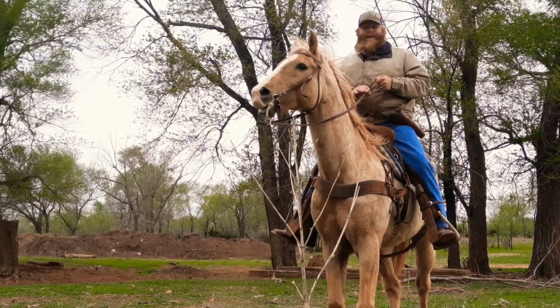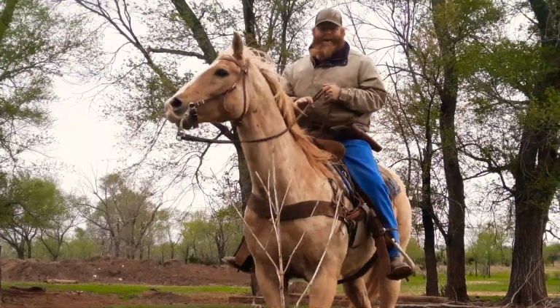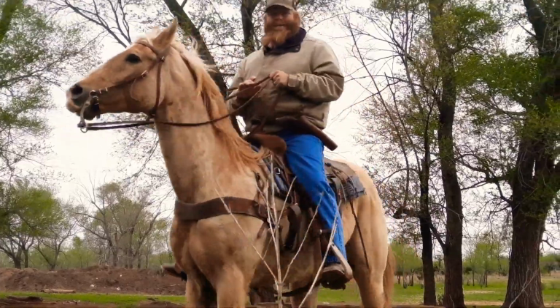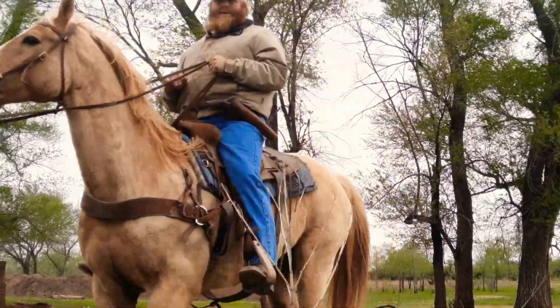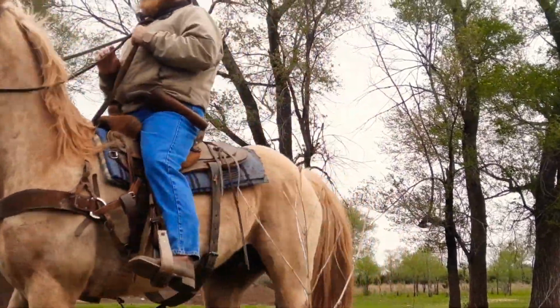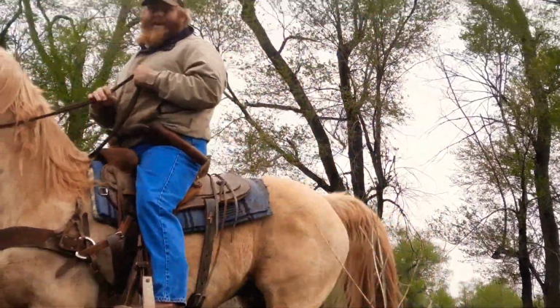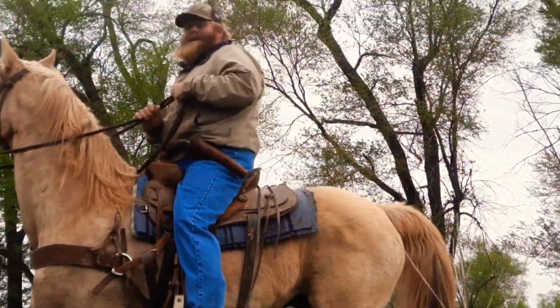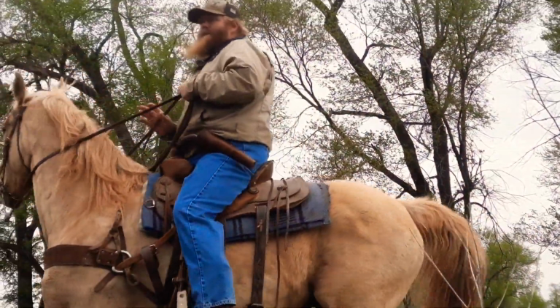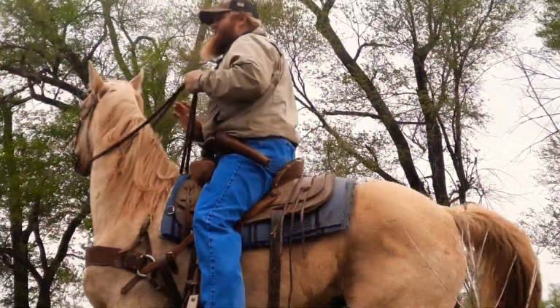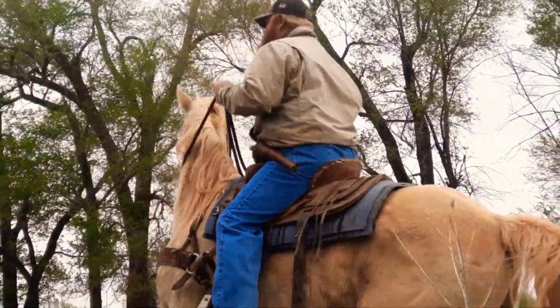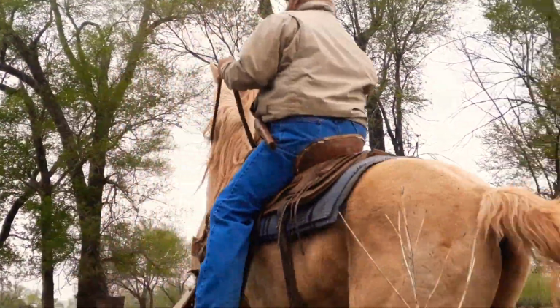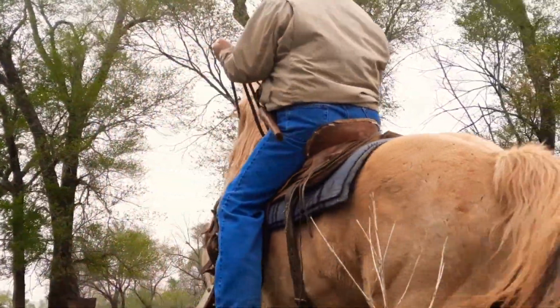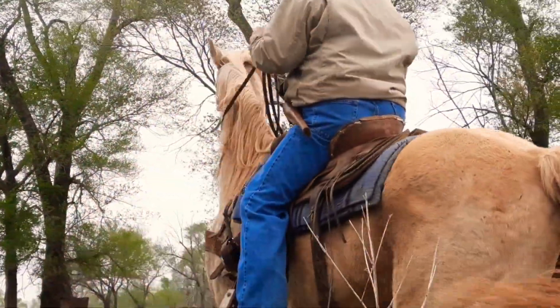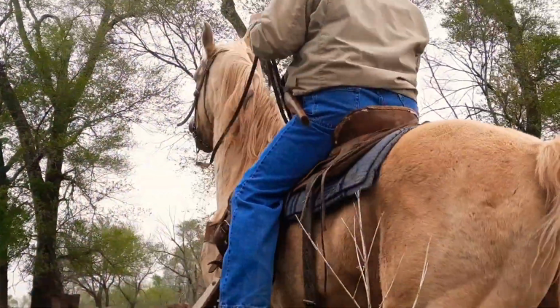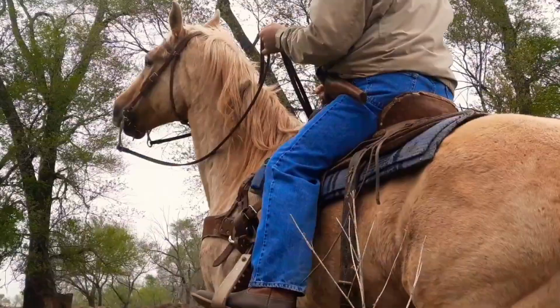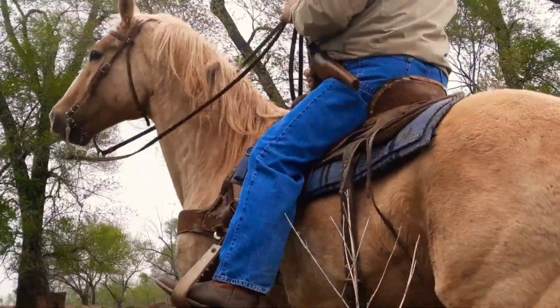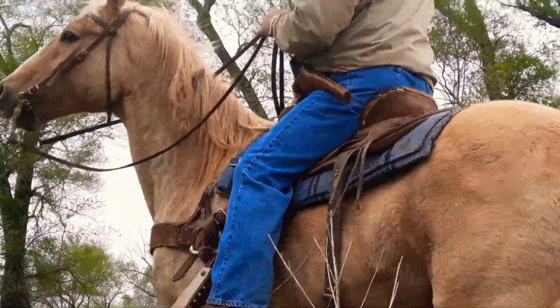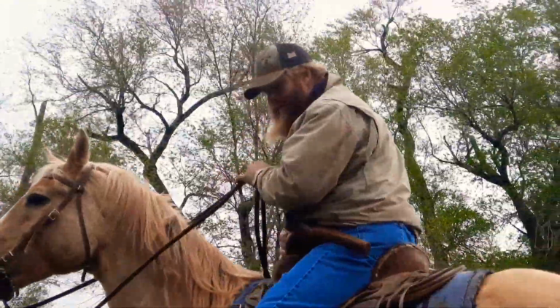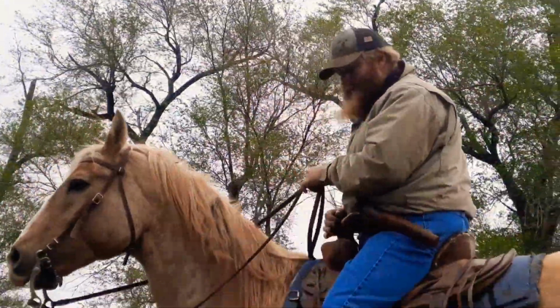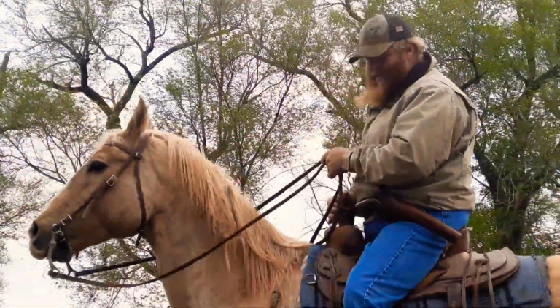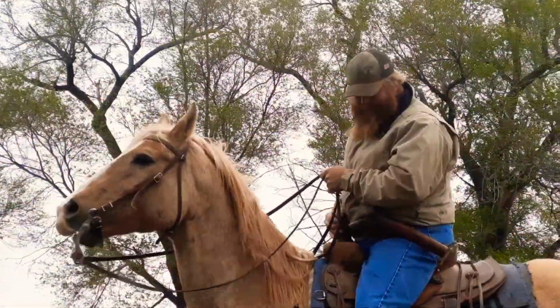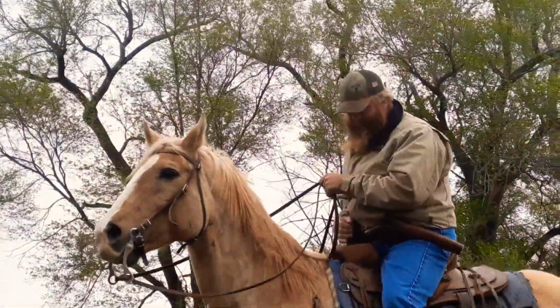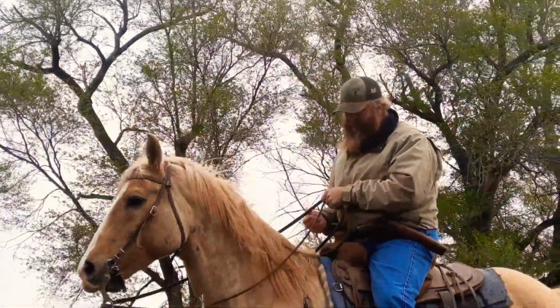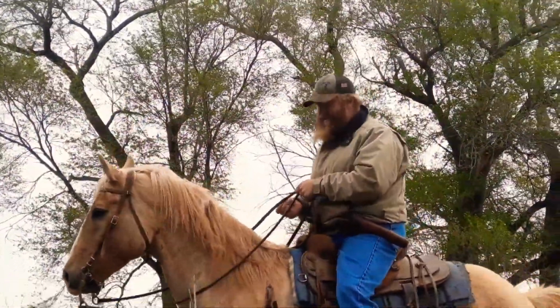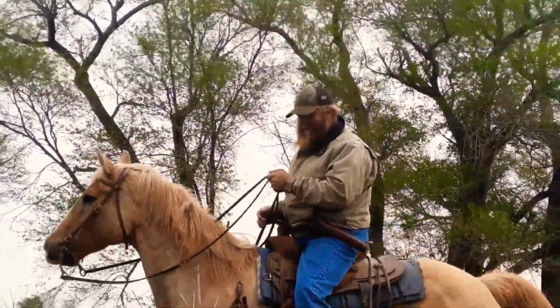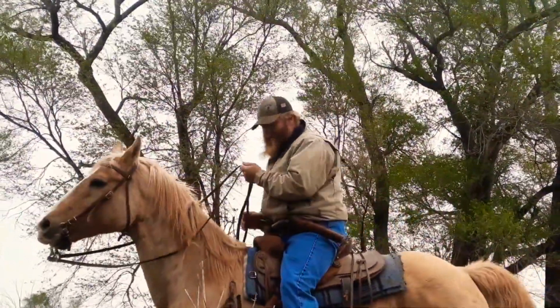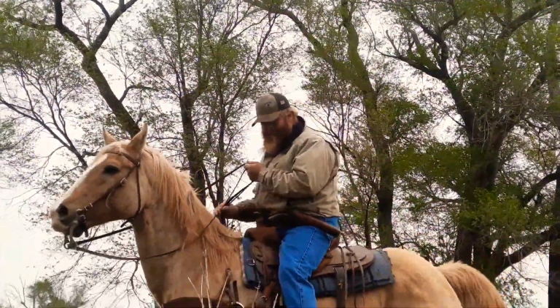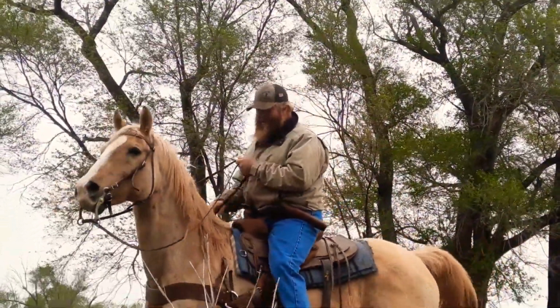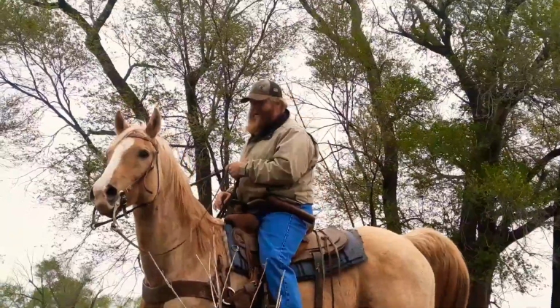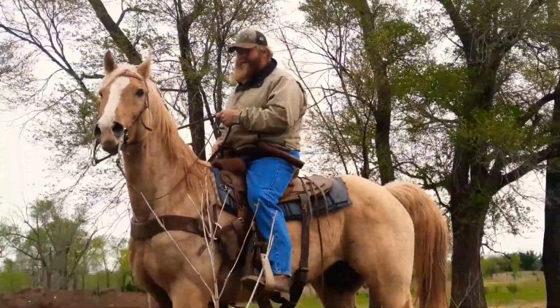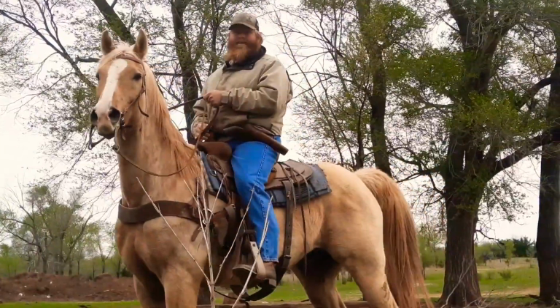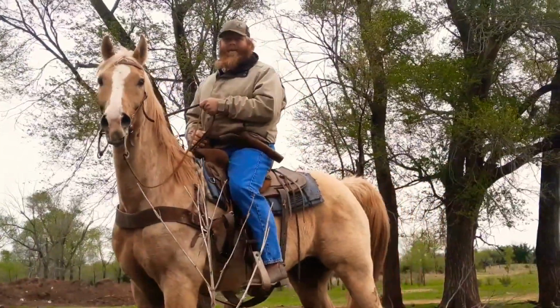Hi there. Cold, windy day here in Kansas. Thought I'd stop and get this horse to settle down — he's a little goofy. Scared of that camera.